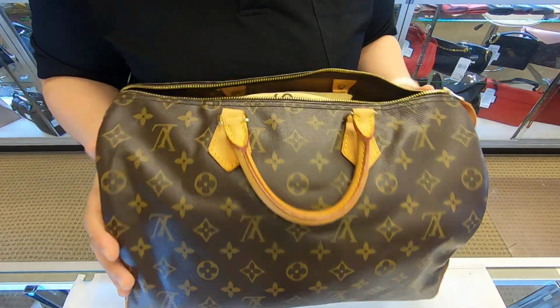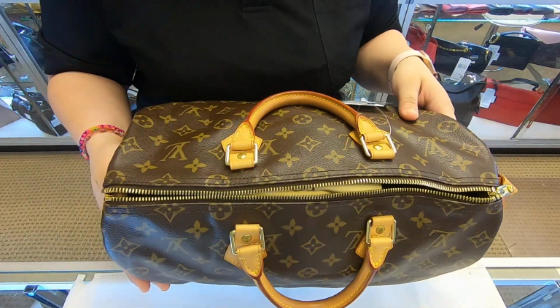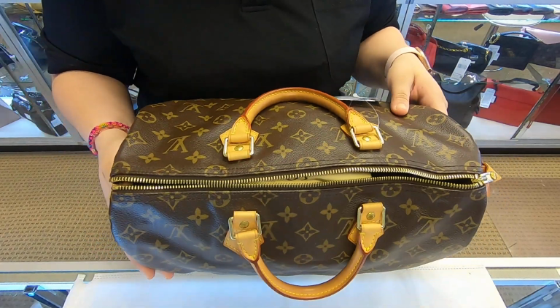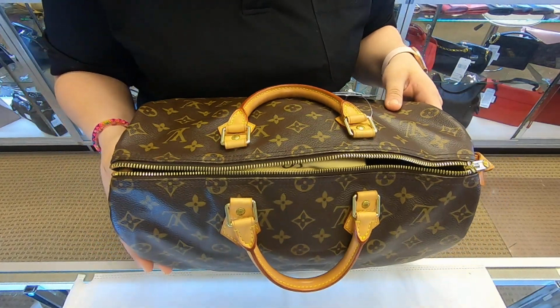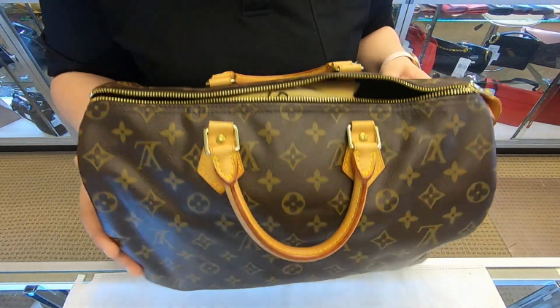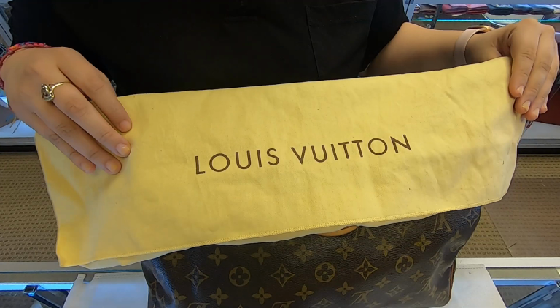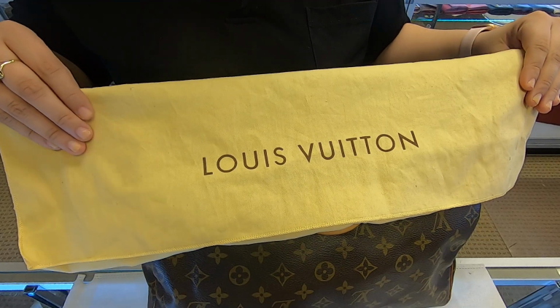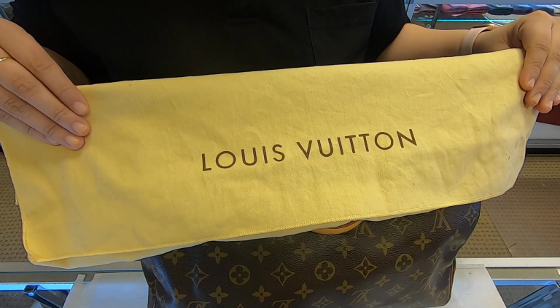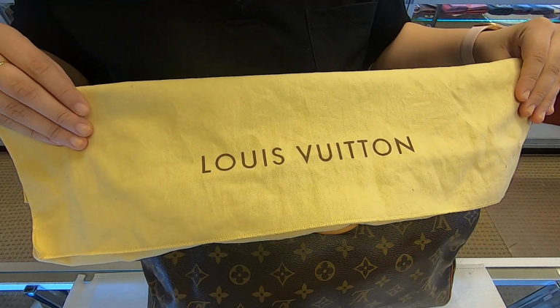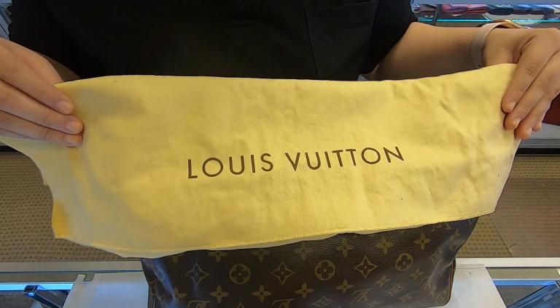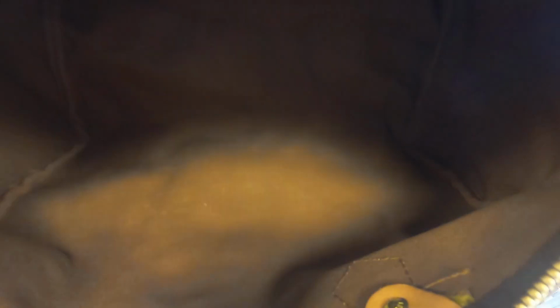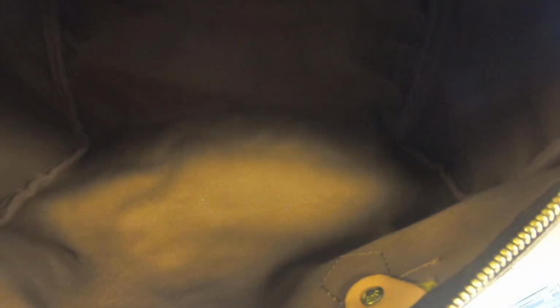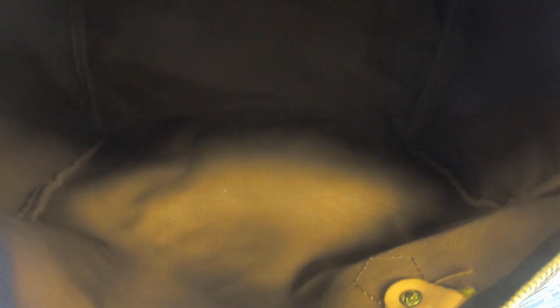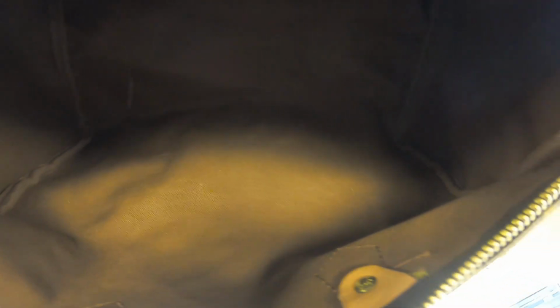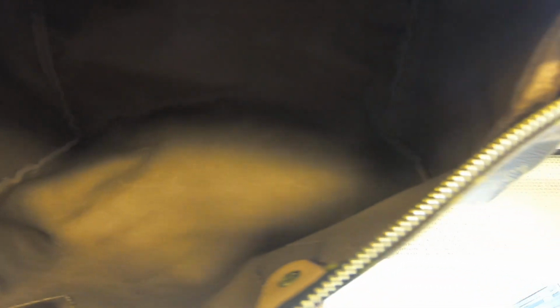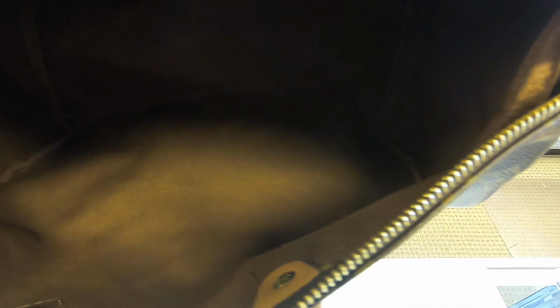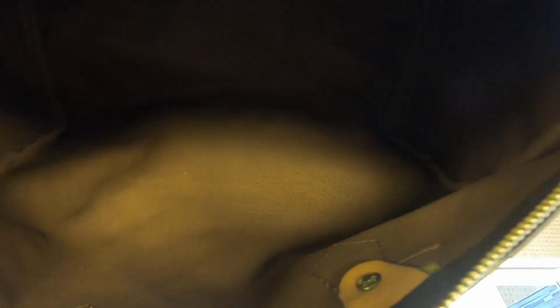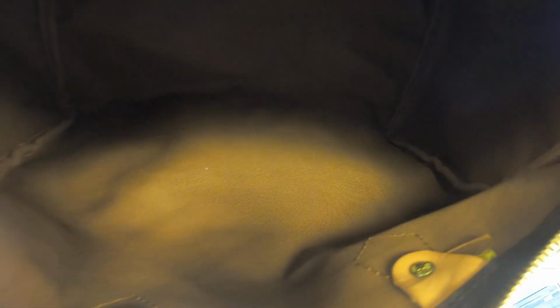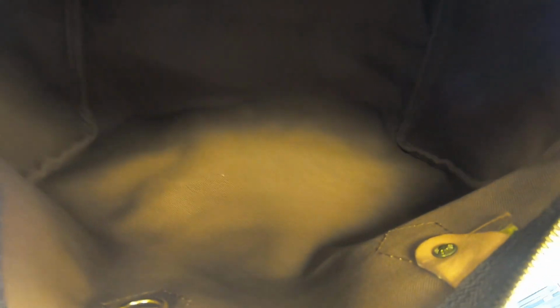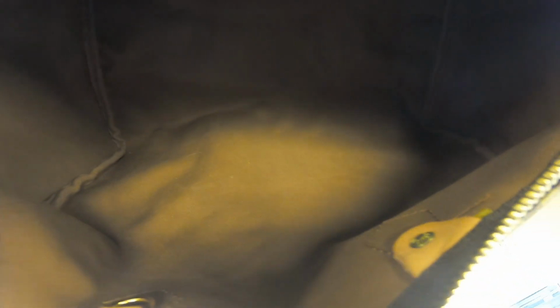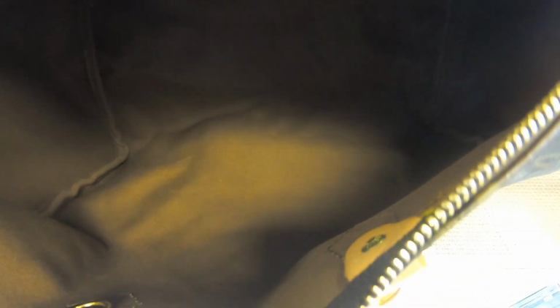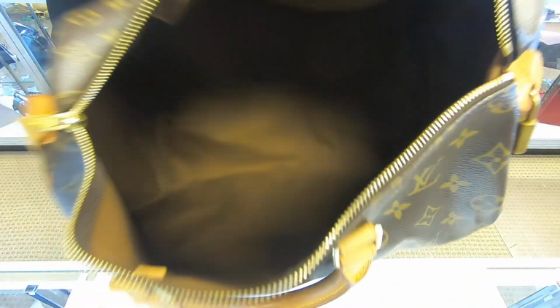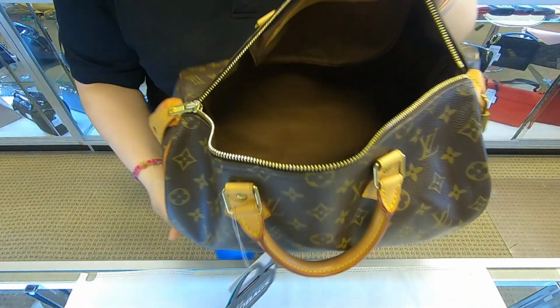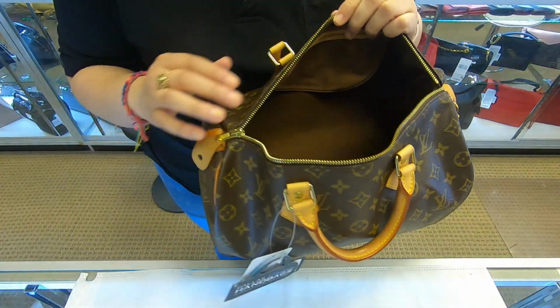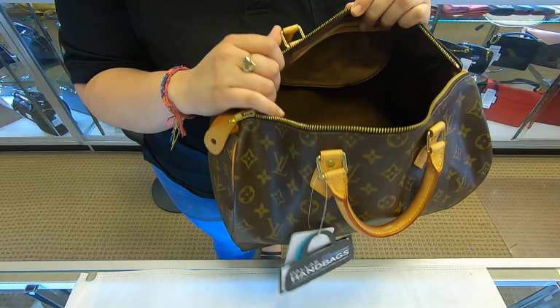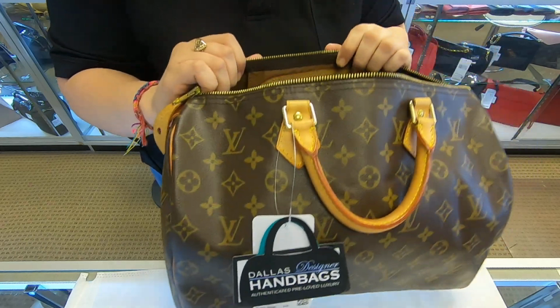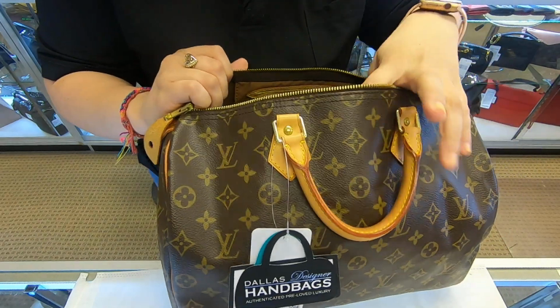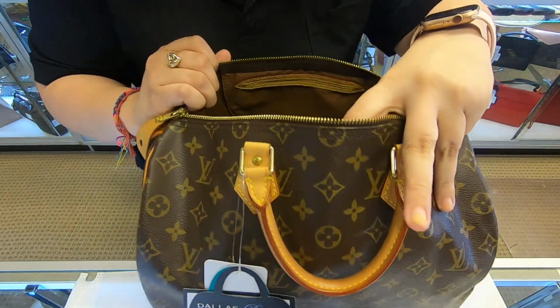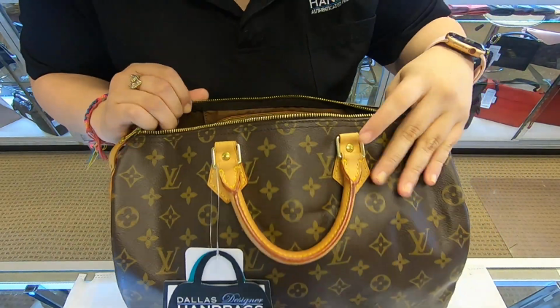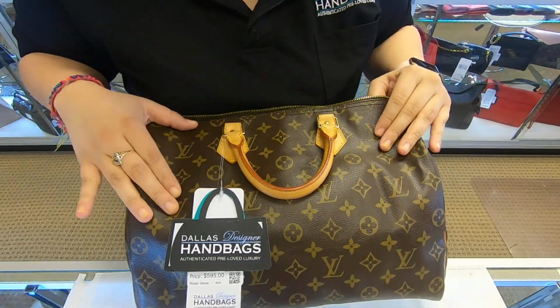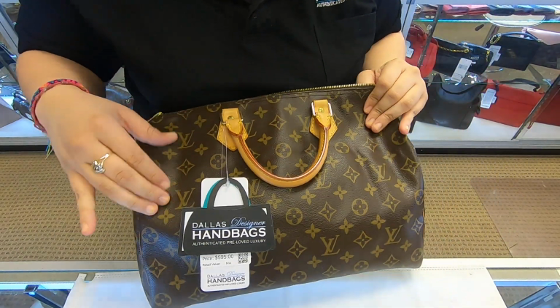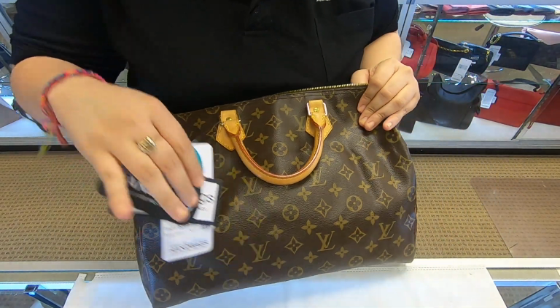It does have the zipper on top. It comes with a dust bag. Towards the inside it is kept clean — there are no stains or pen marks.